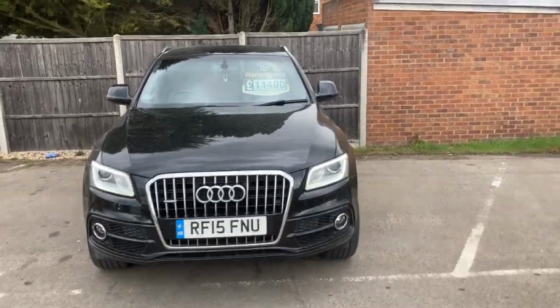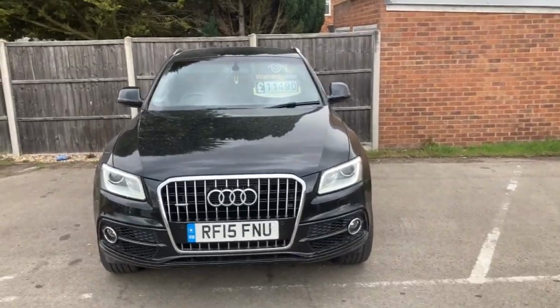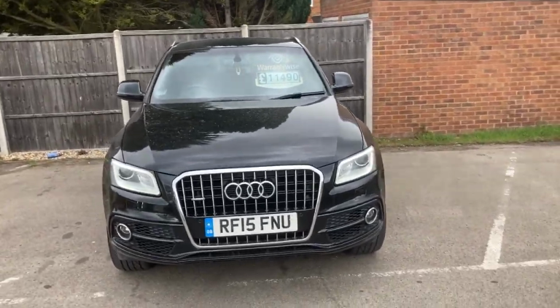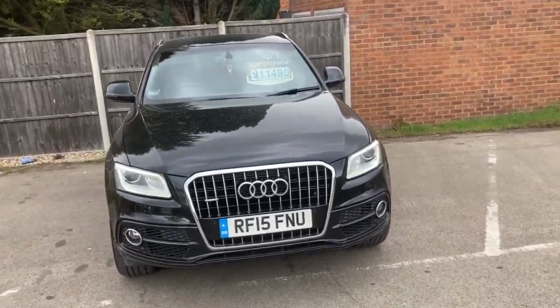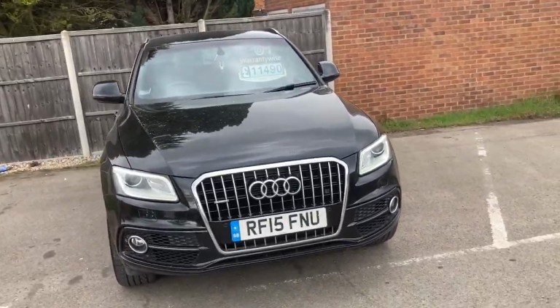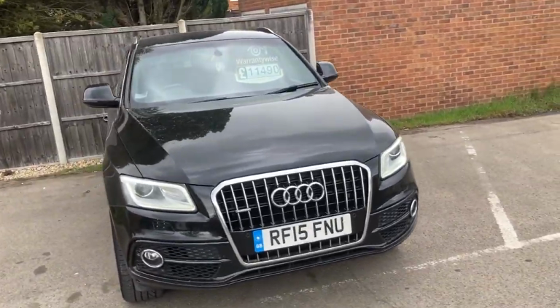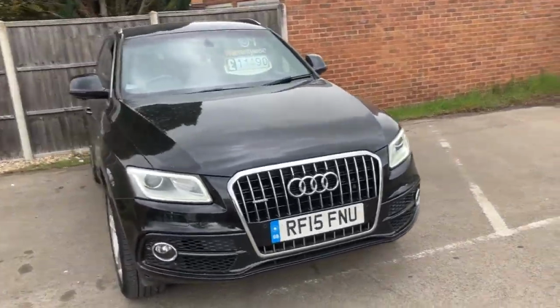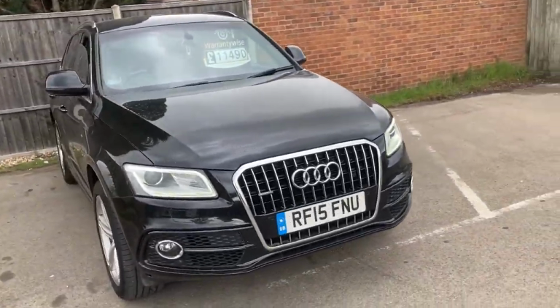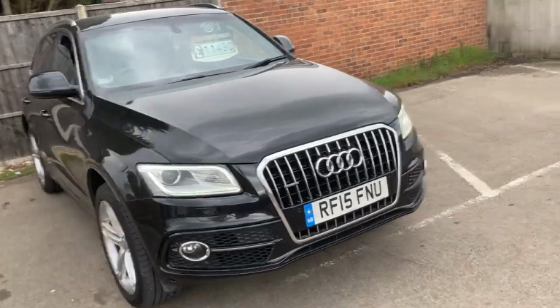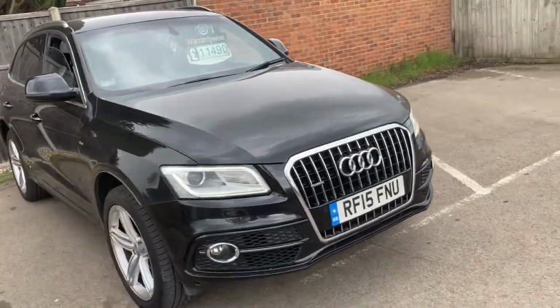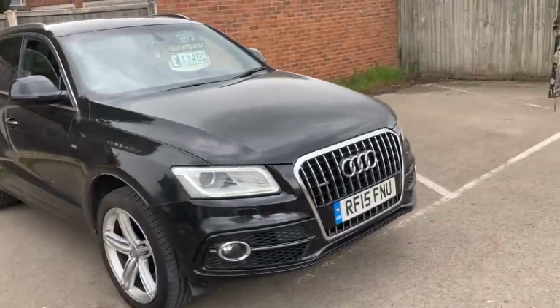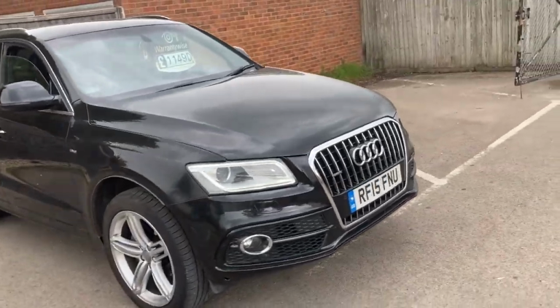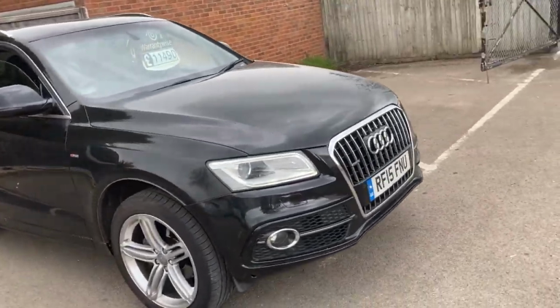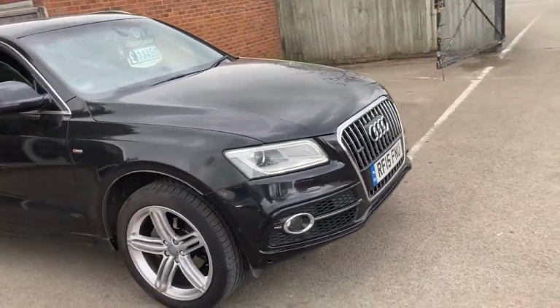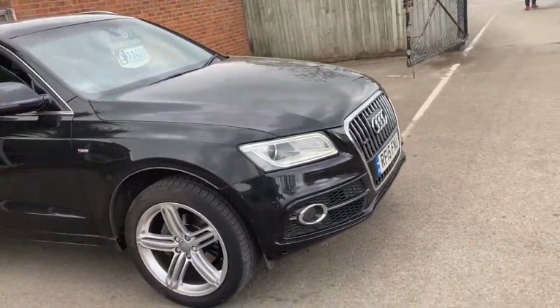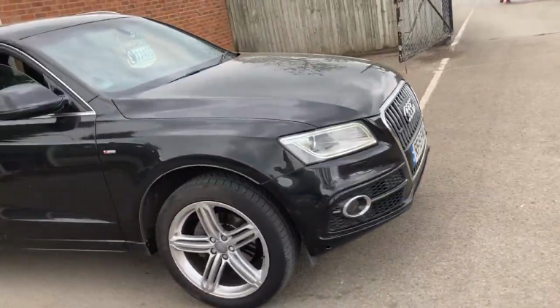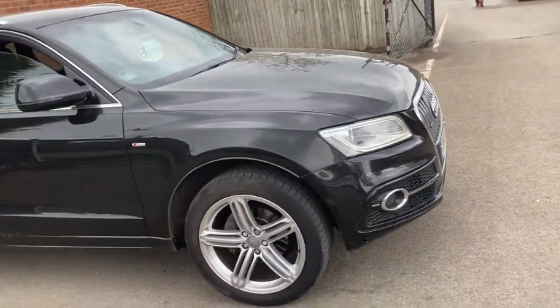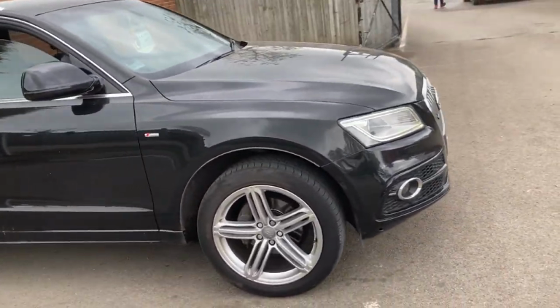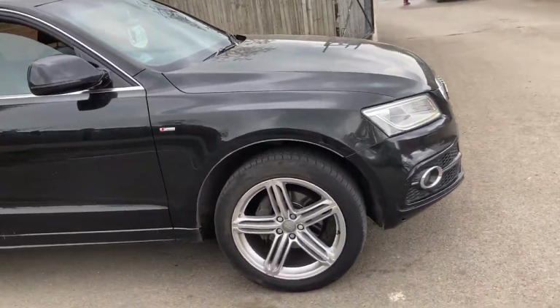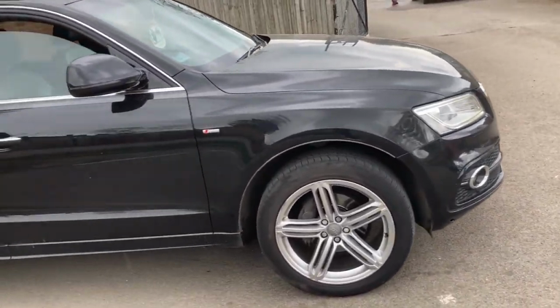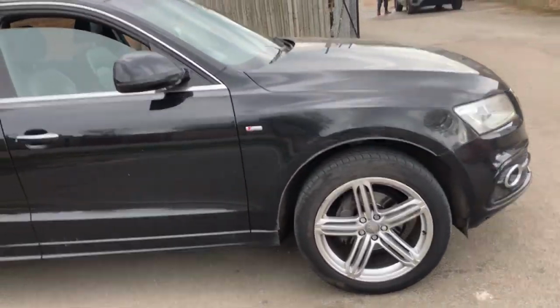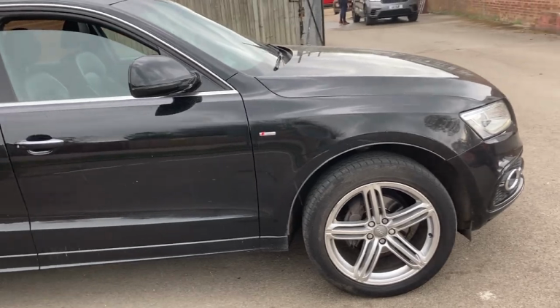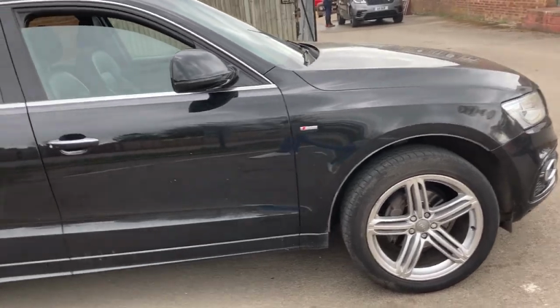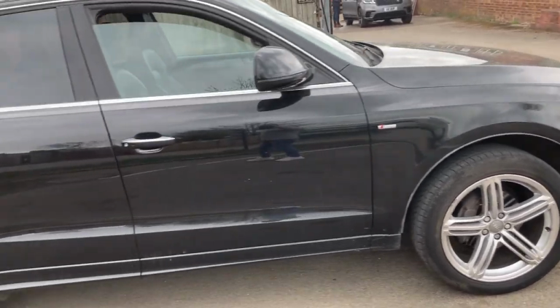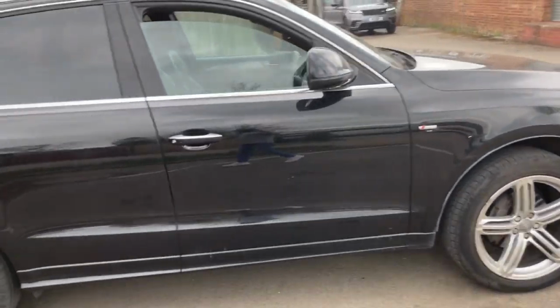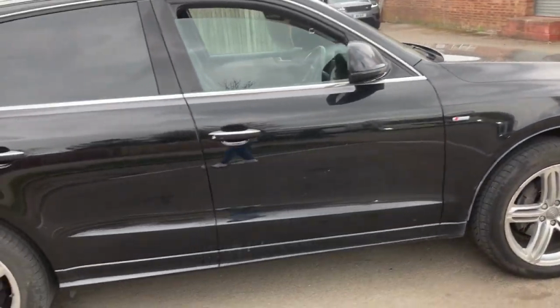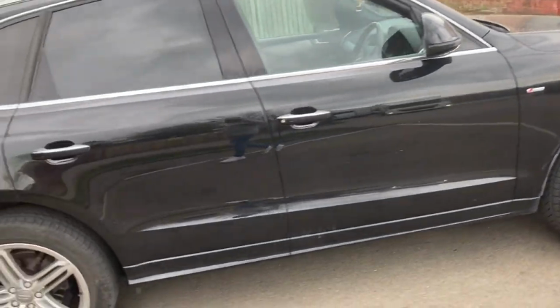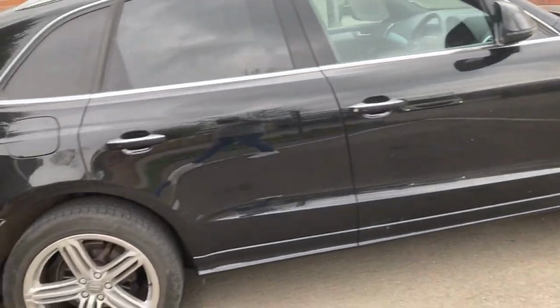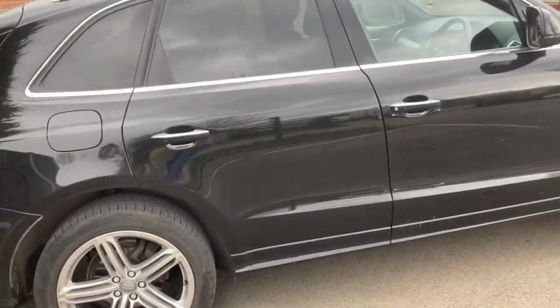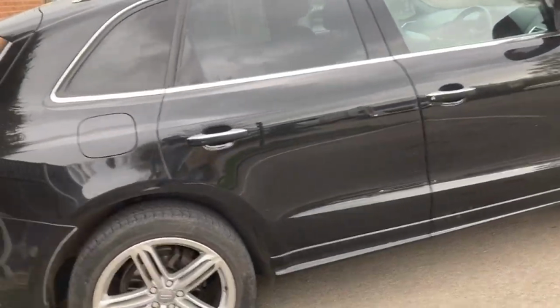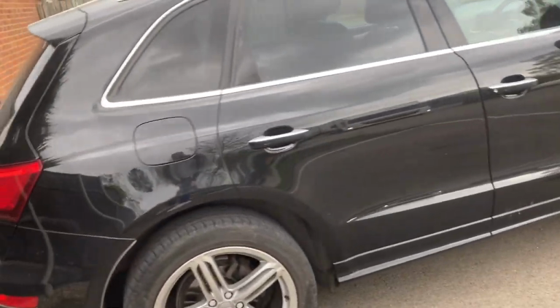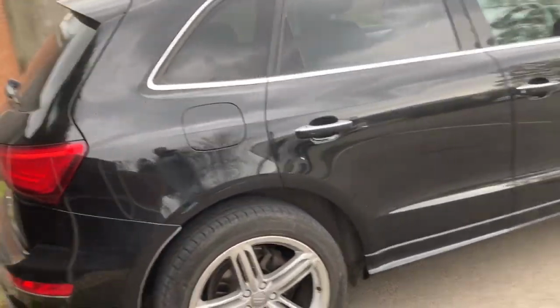Here we have a 2015 plated Audi Q5. It's an S-Line Plus Quattro with a 2 litre diesel engine, 150 bhp, and a 6-speed manual gearbox.